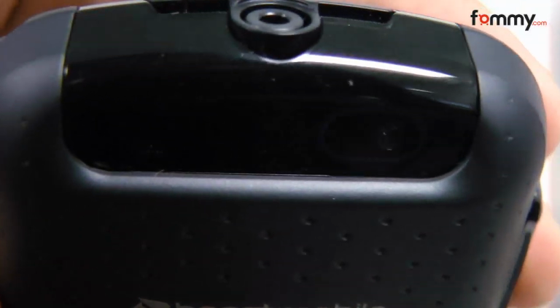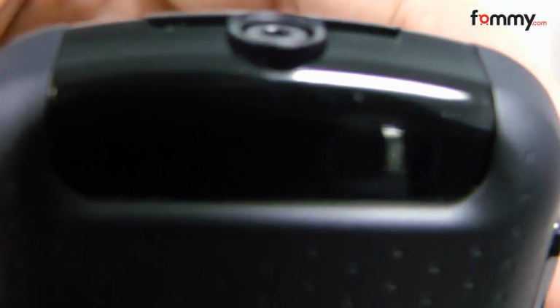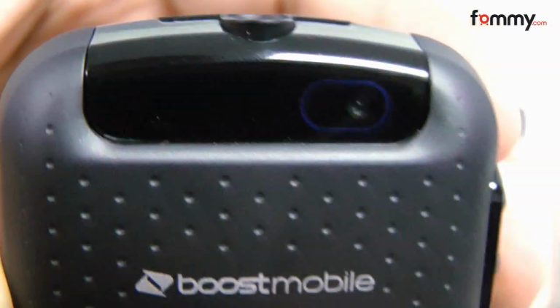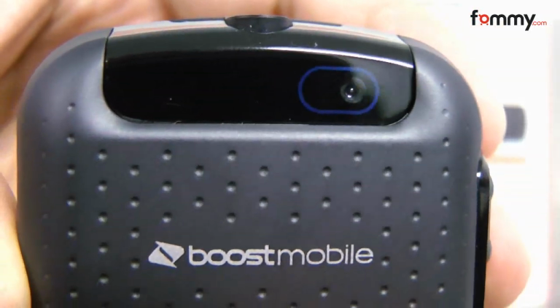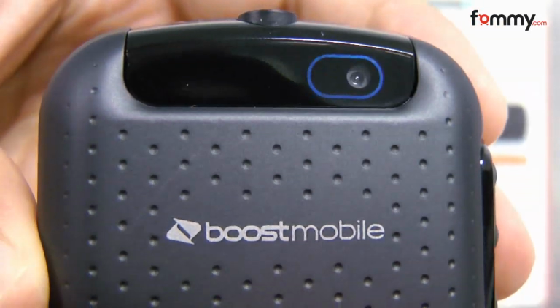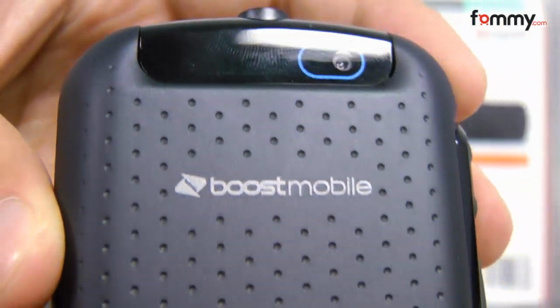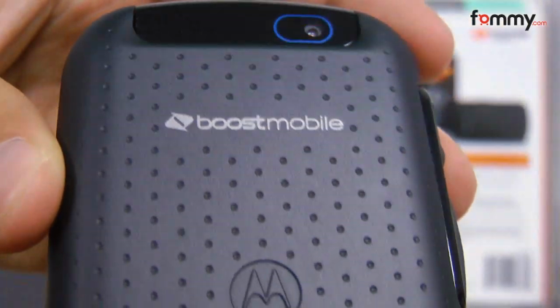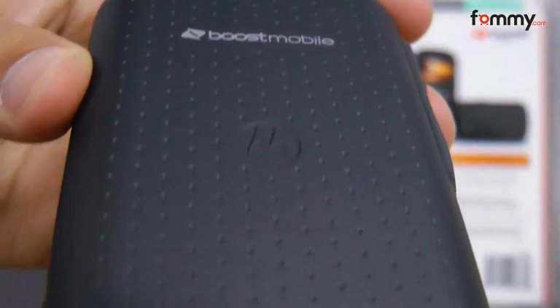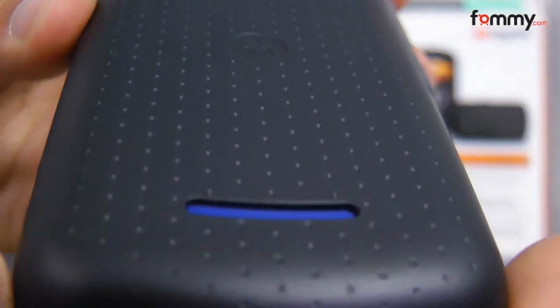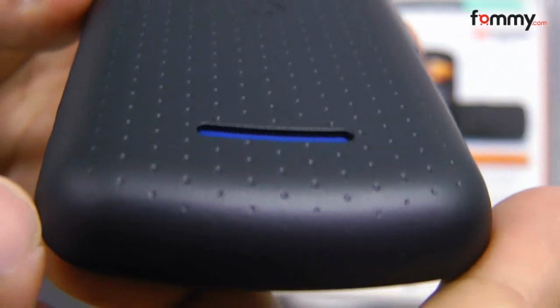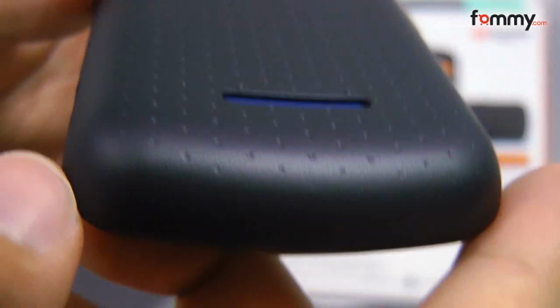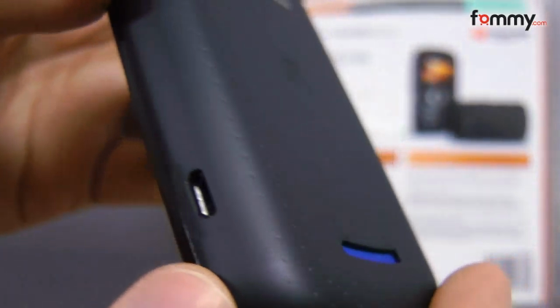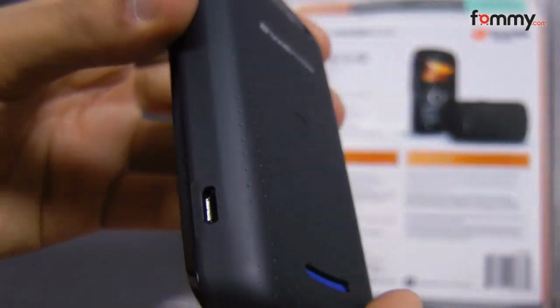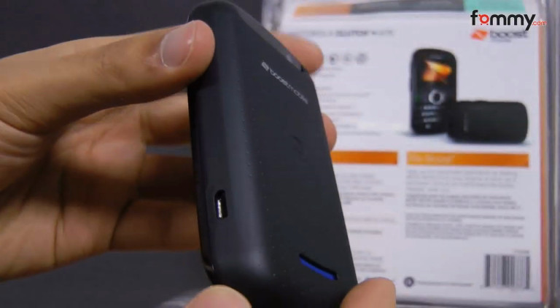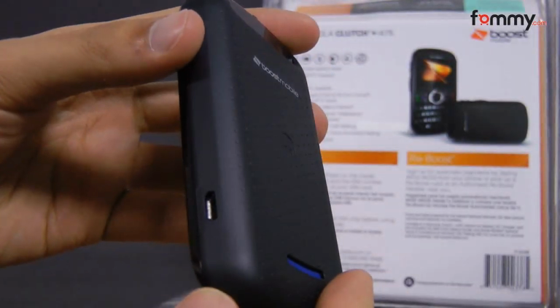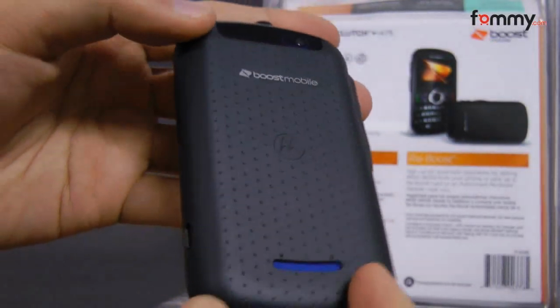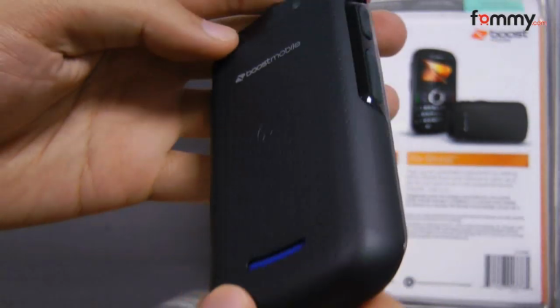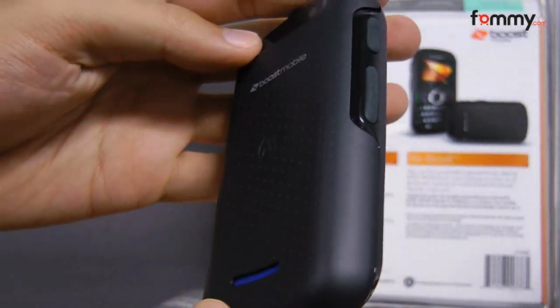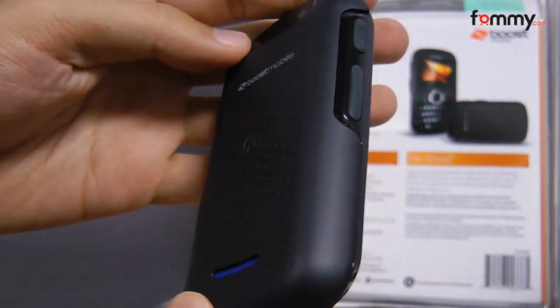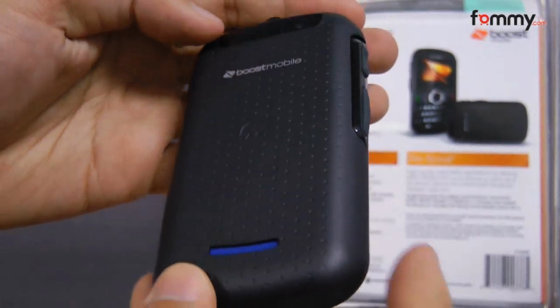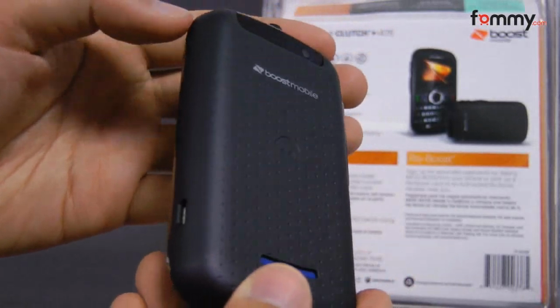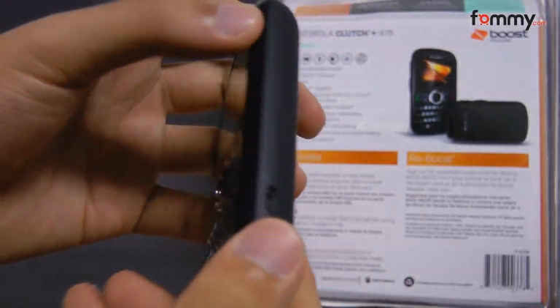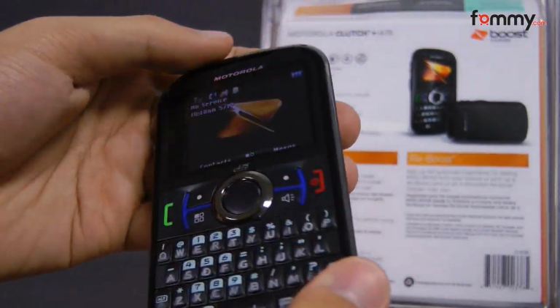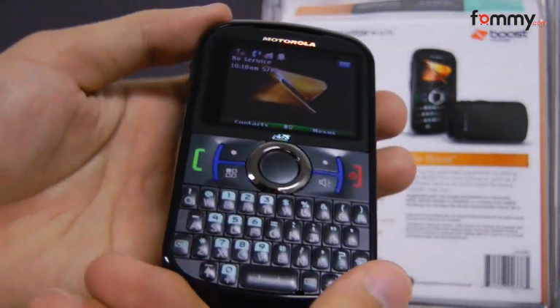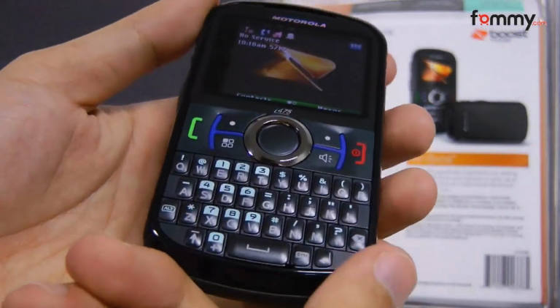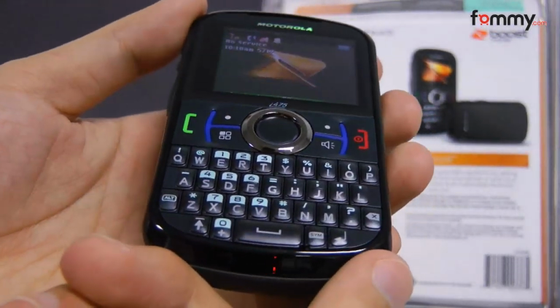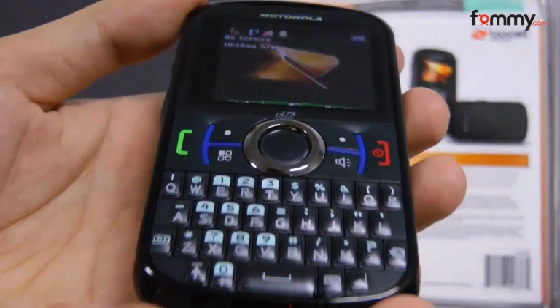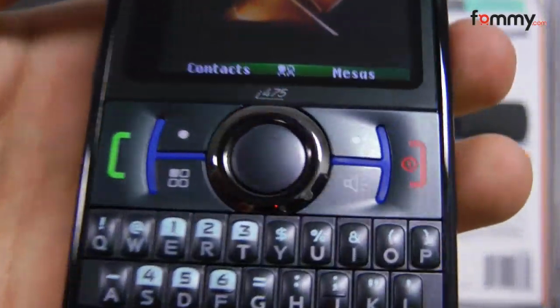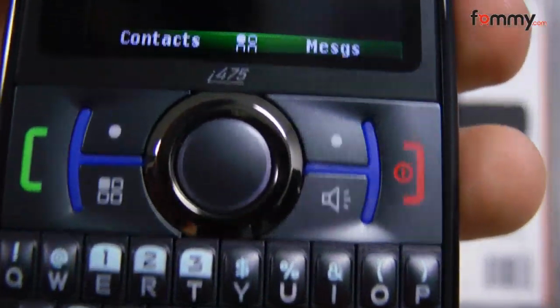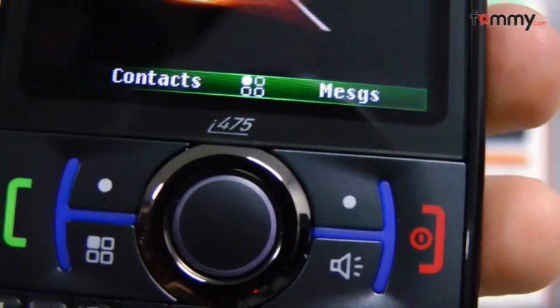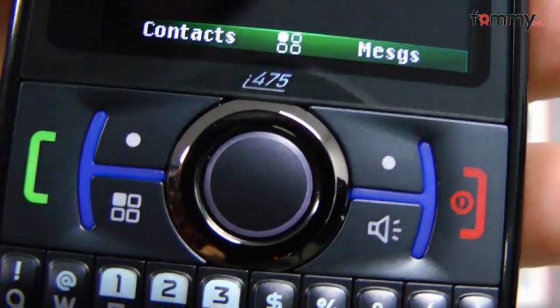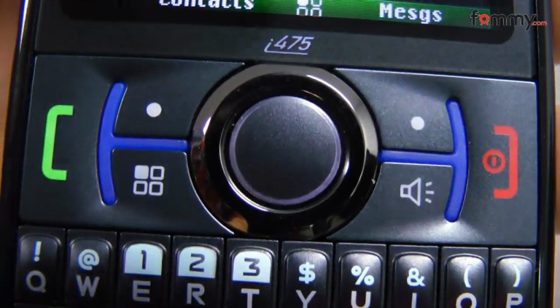The sides, on the other hand, are covered in lots of black plastic, but it doesn't change the overall feel of the Clutch. As a feature phone, the Motorola Clutch Plus i475 performs many of its functions fairly well, from talk, to push-to-talk, to texting, internet, and even email.